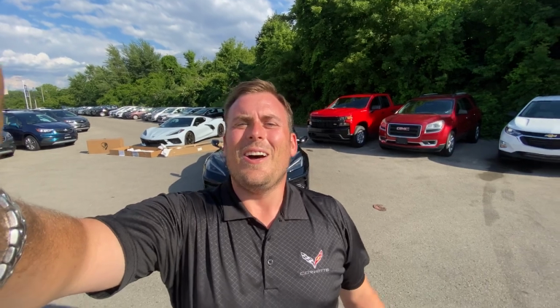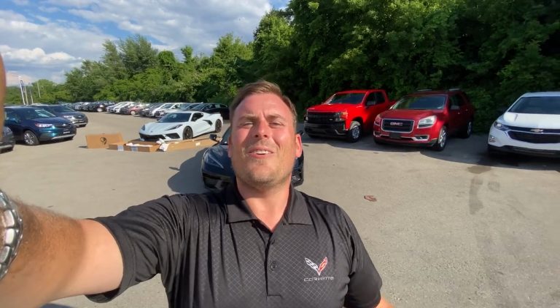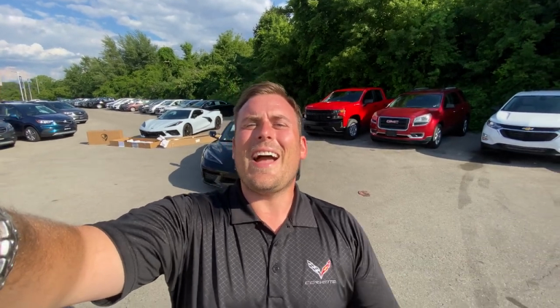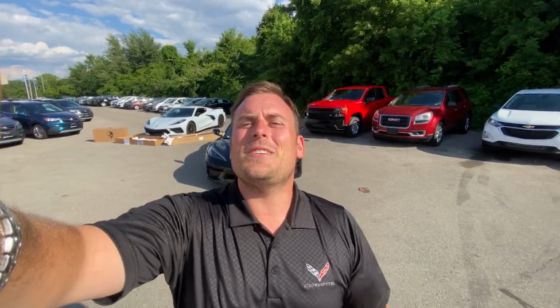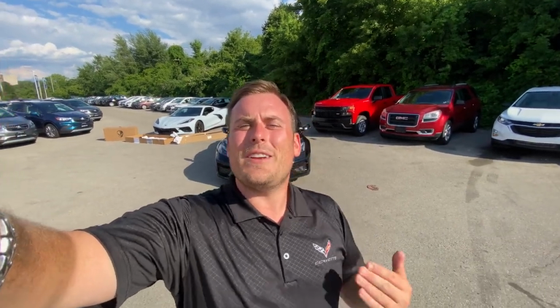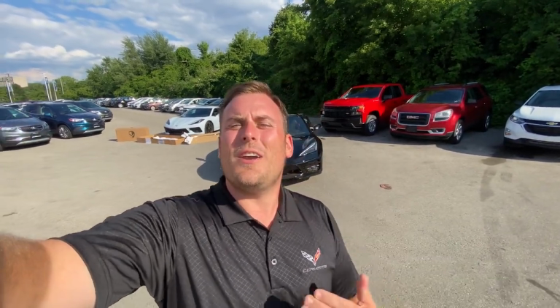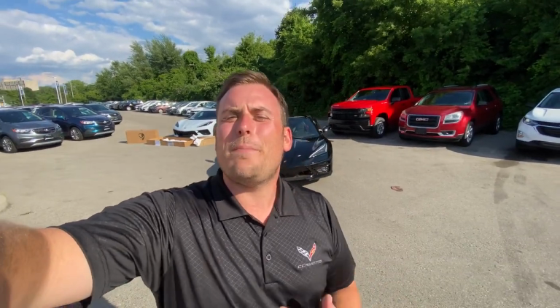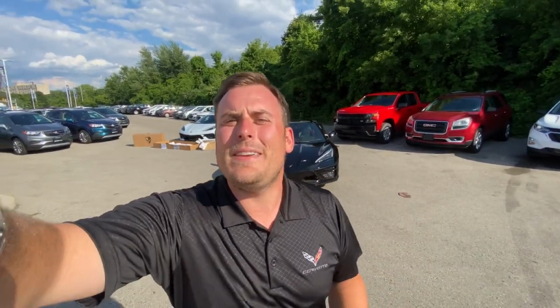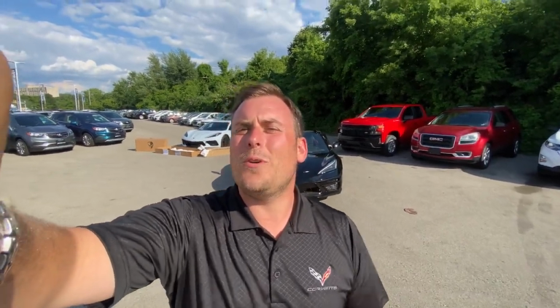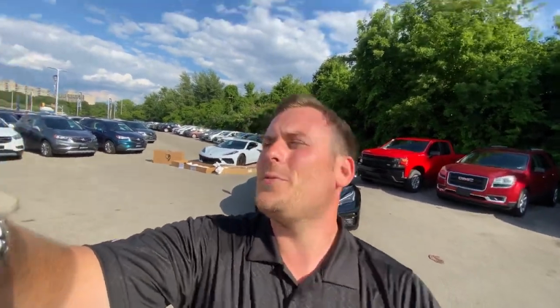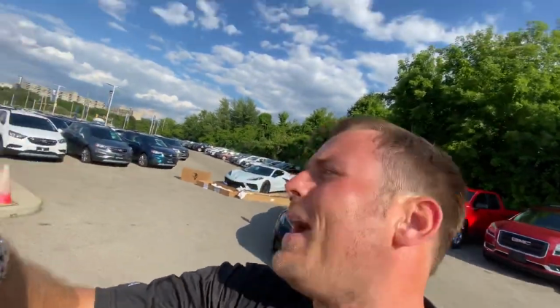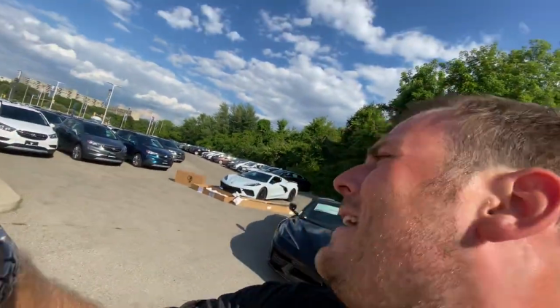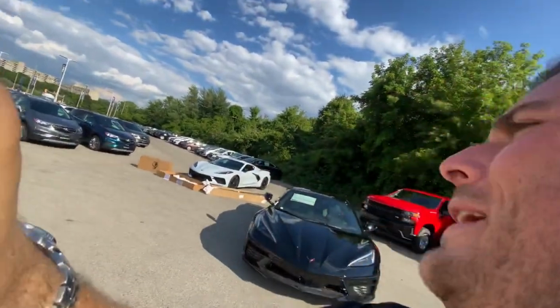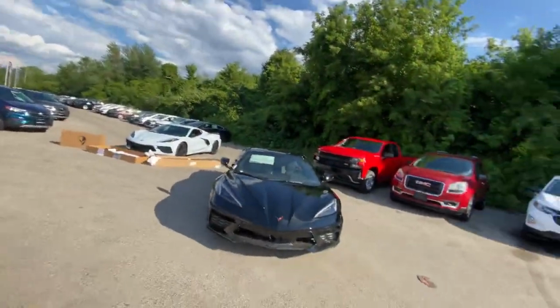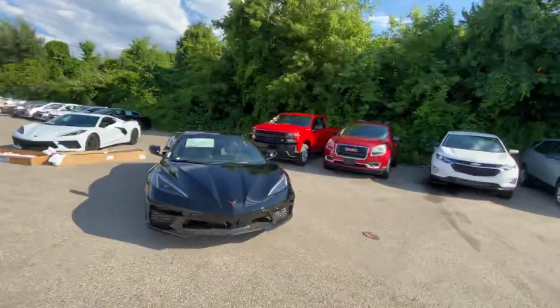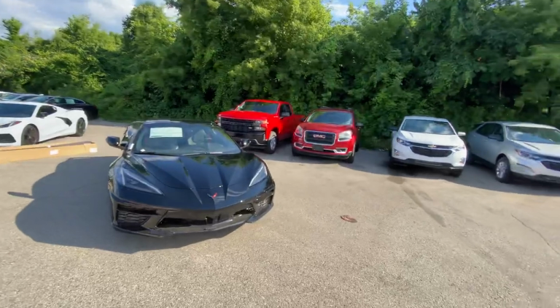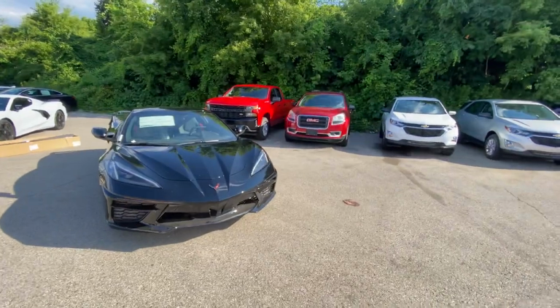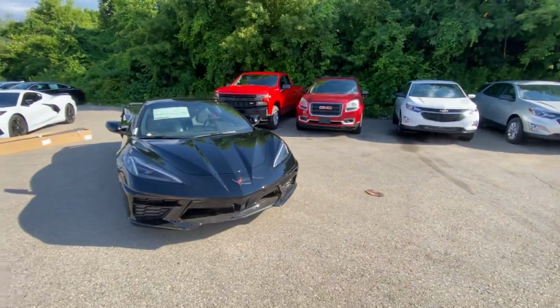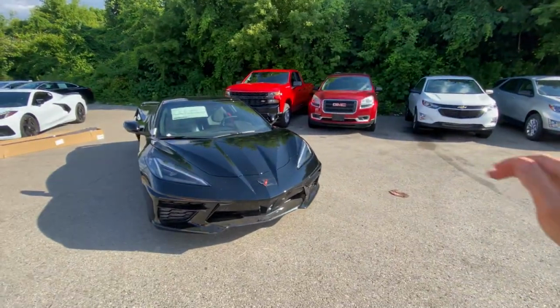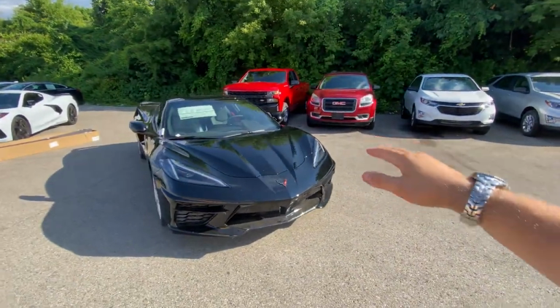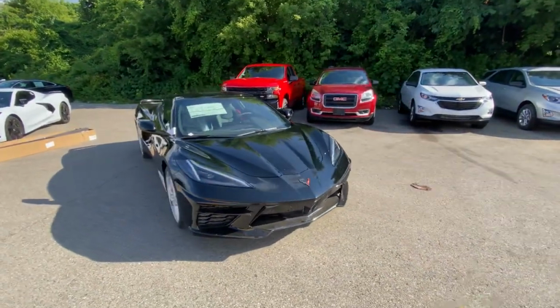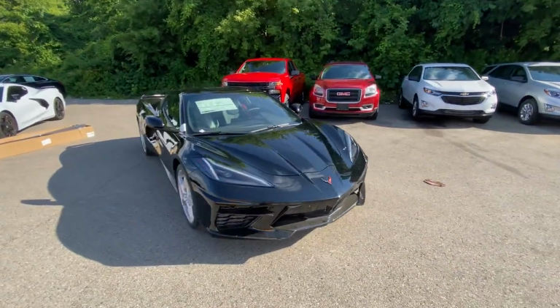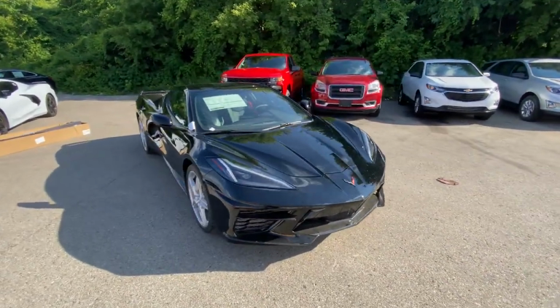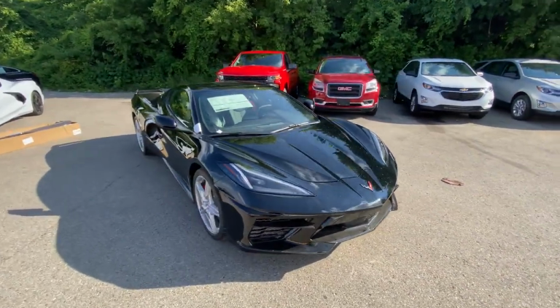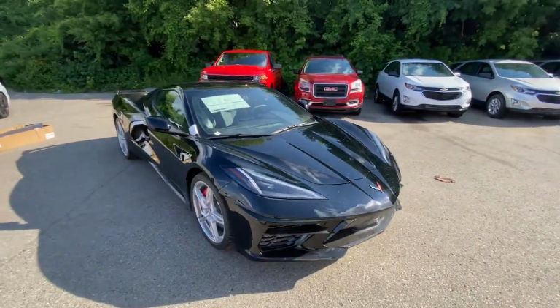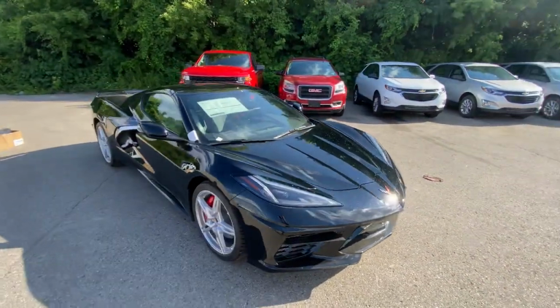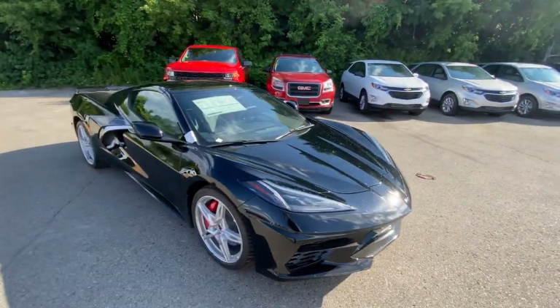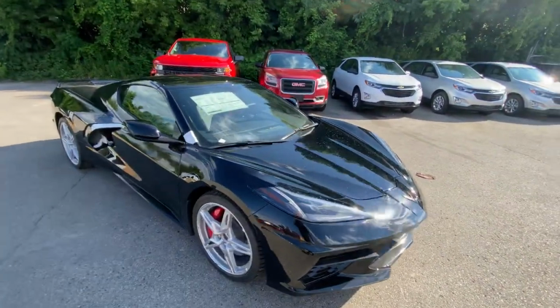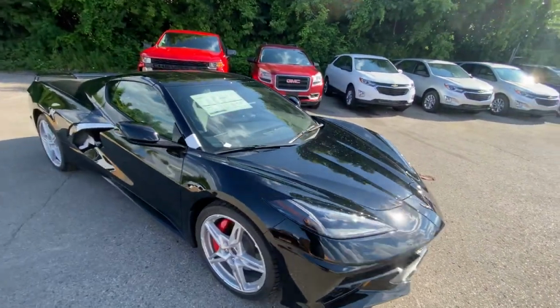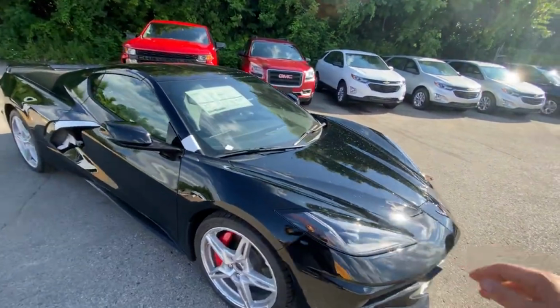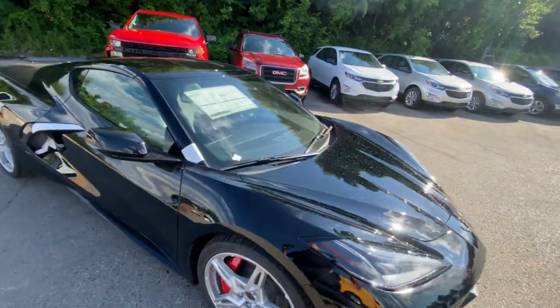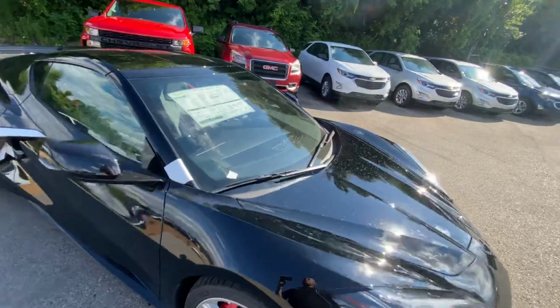I just finished unwrapping these Corvettes with Brad. We have no issues to report. I'm going to go through a quick little walk around on this Corvette and show you a little bit about it.